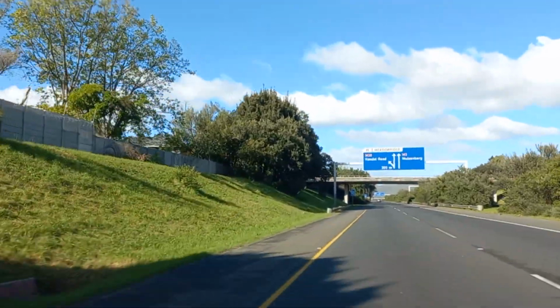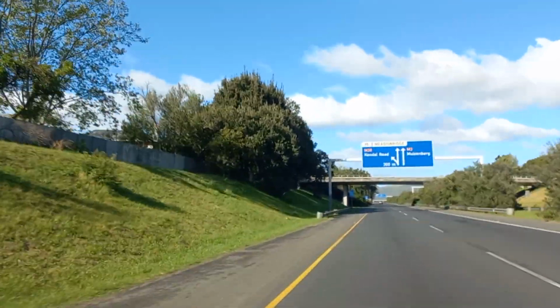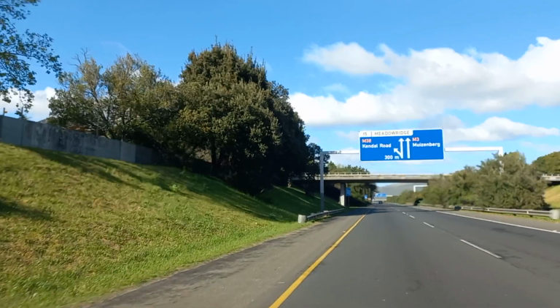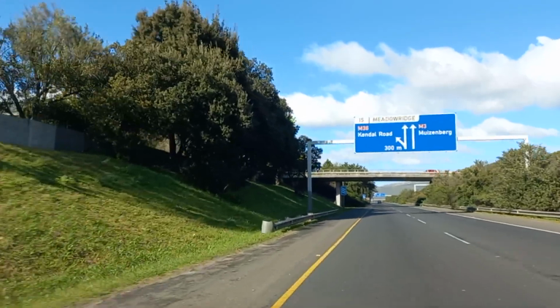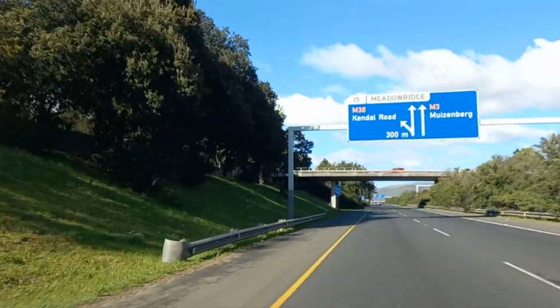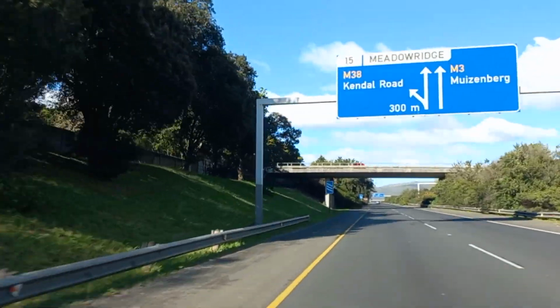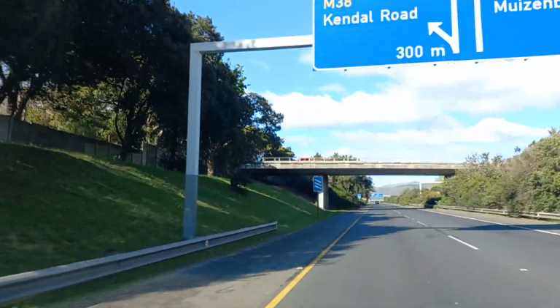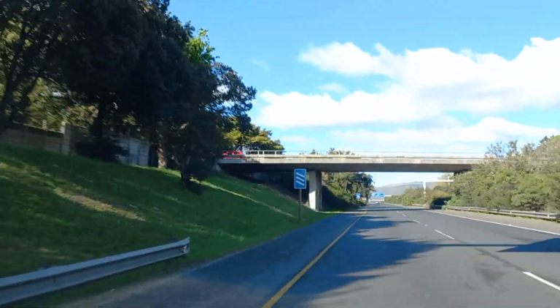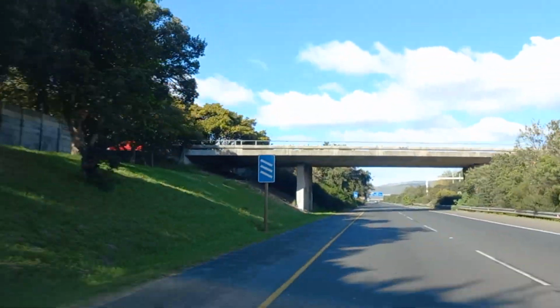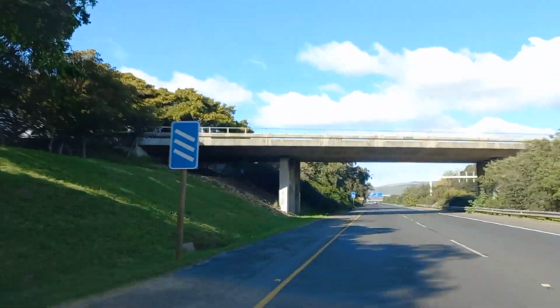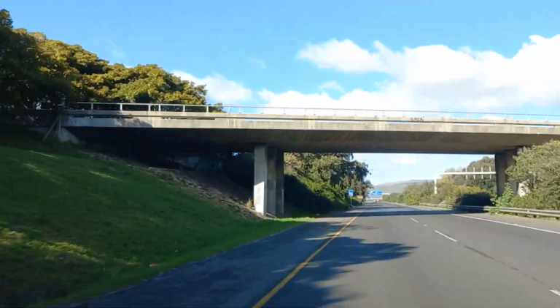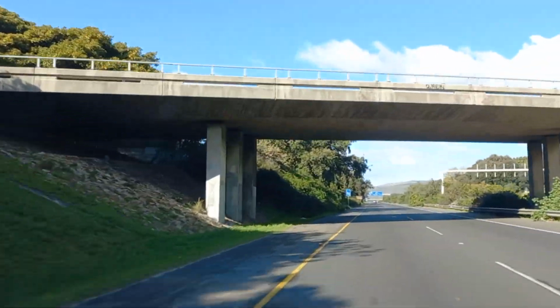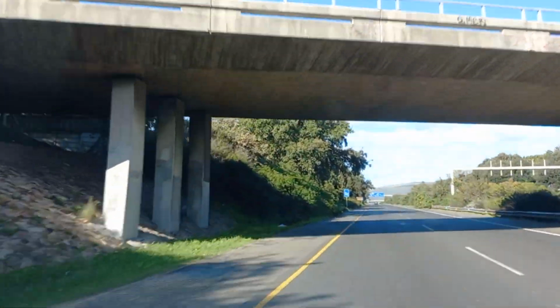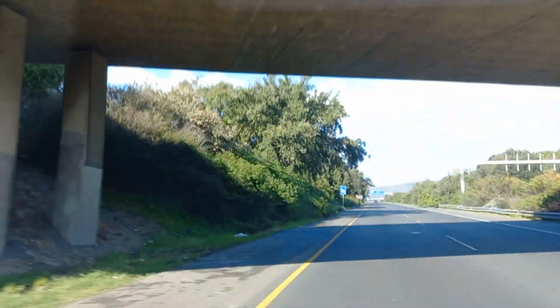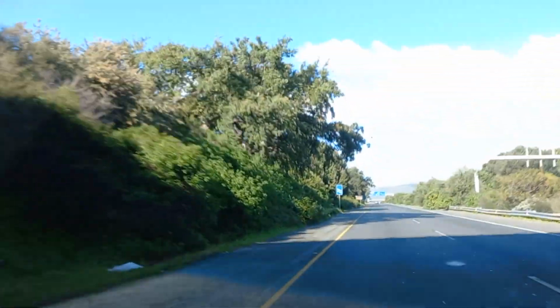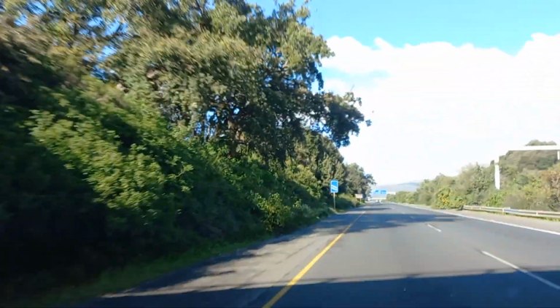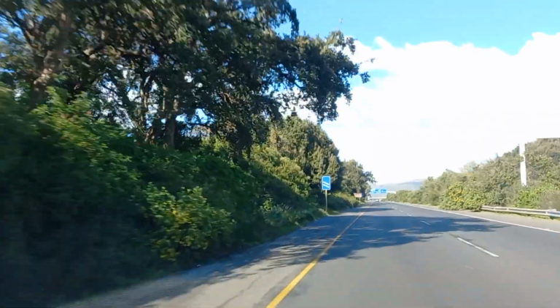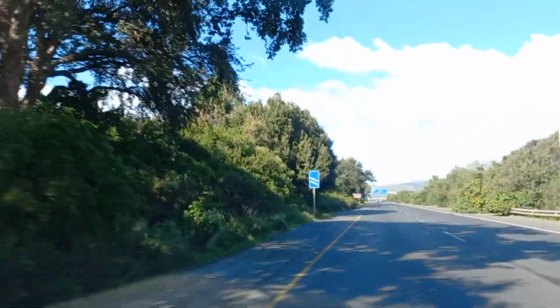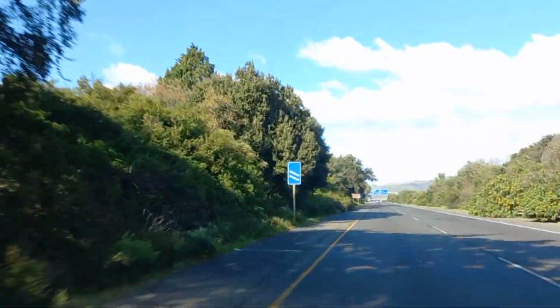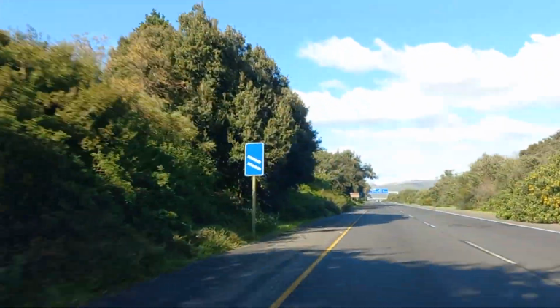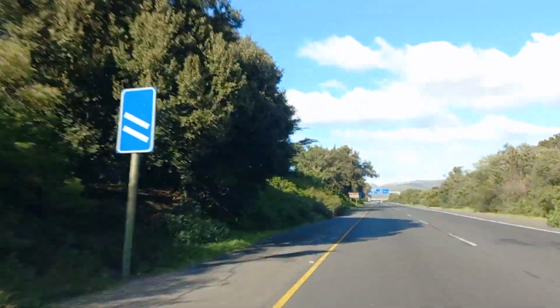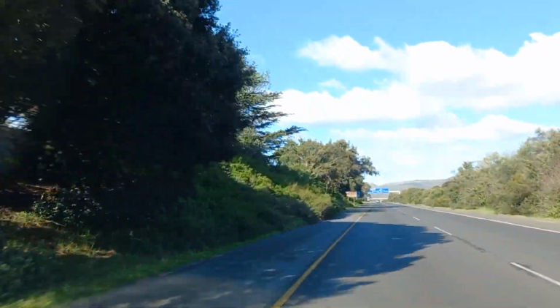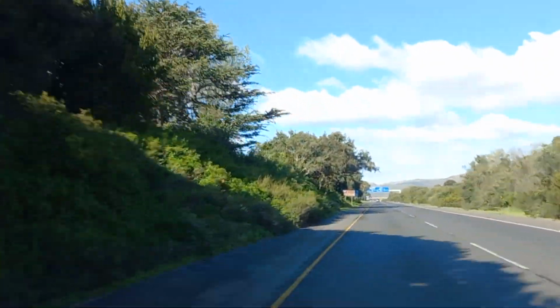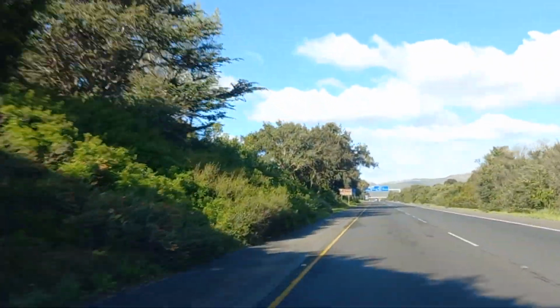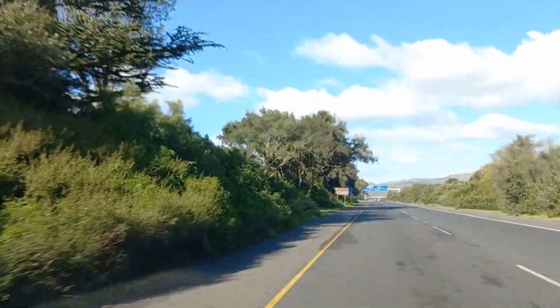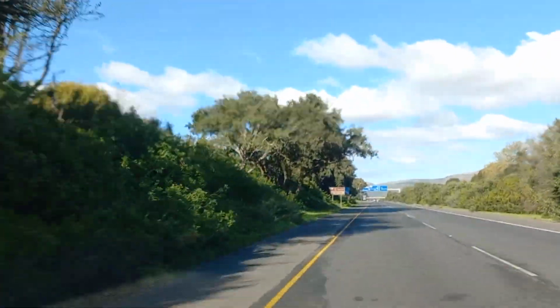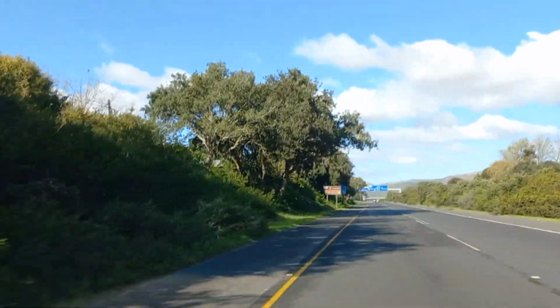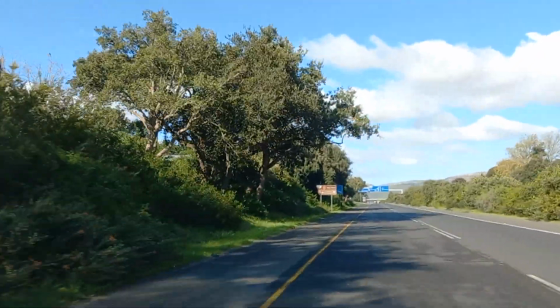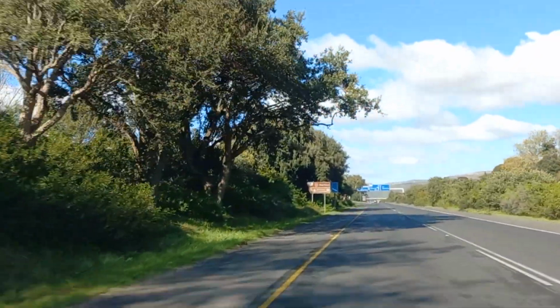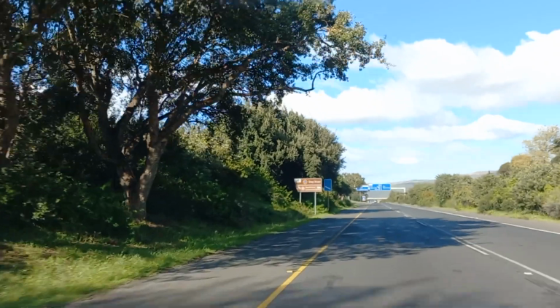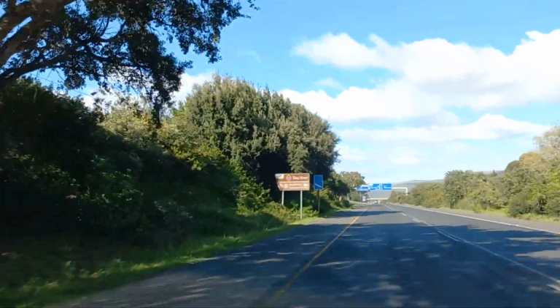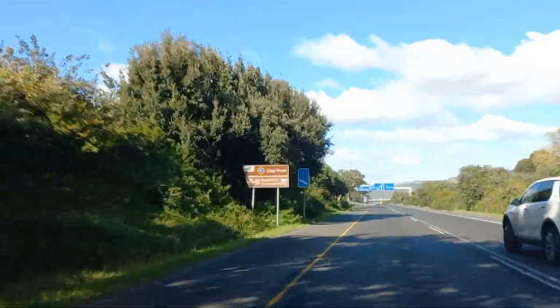Let's take the M38, which takes us to Kendall Road and gives us access to Meadow Ridge. If we go down left, go right and it takes us towards Constantia.